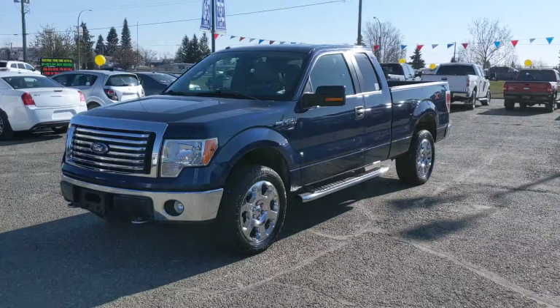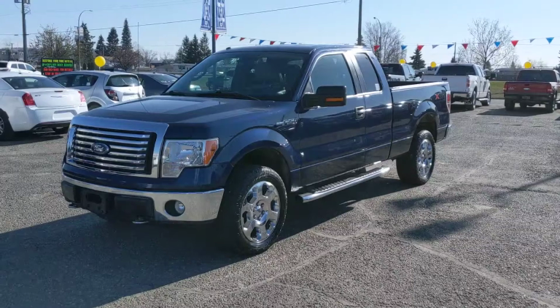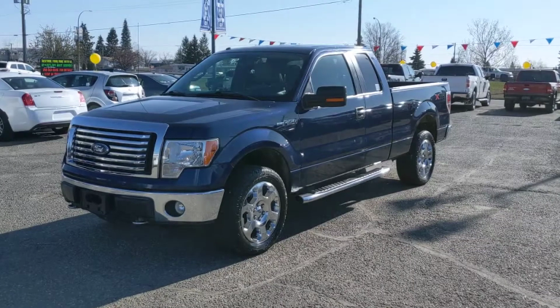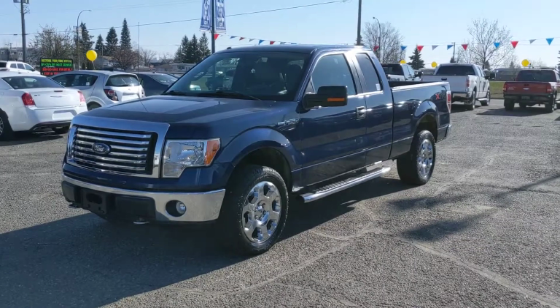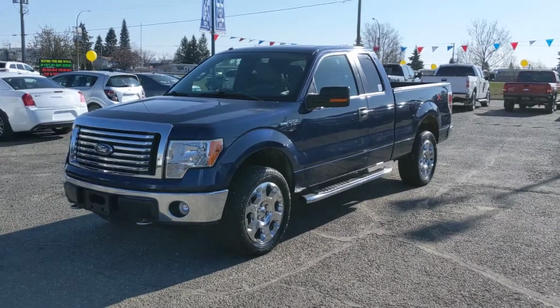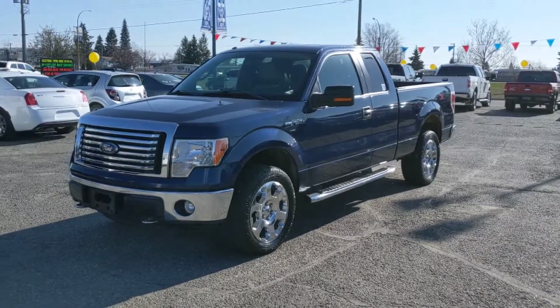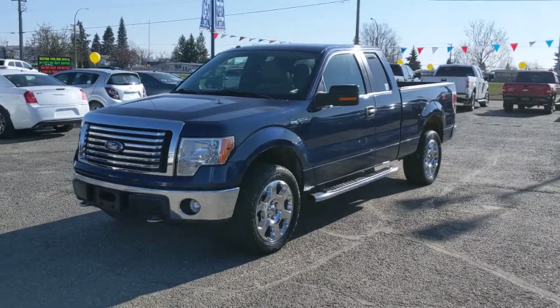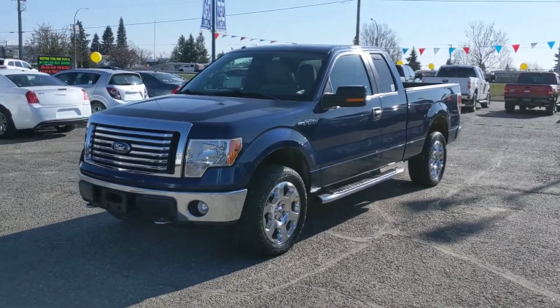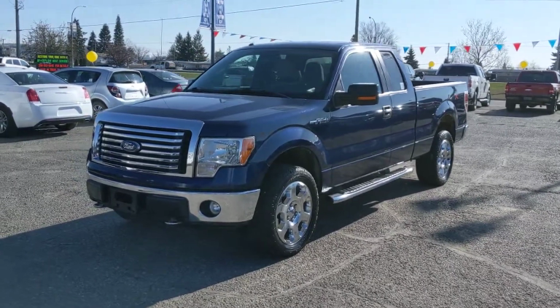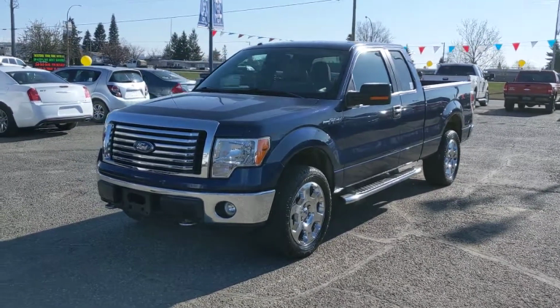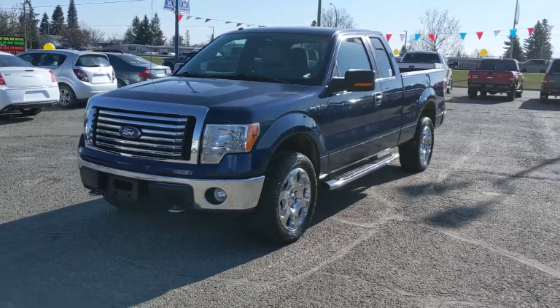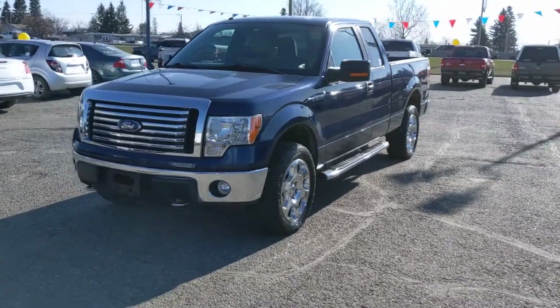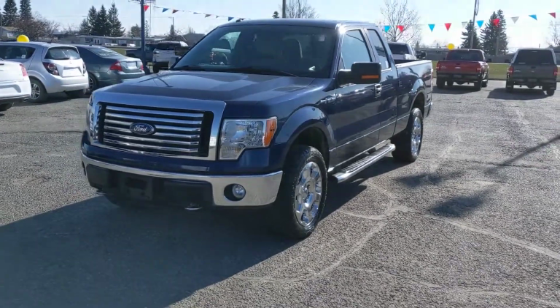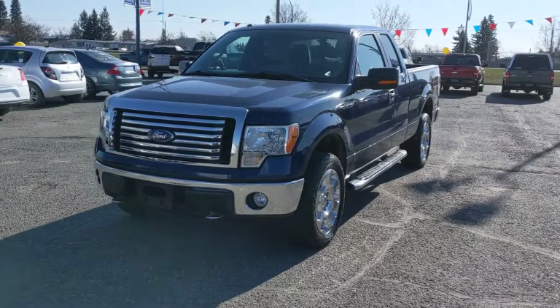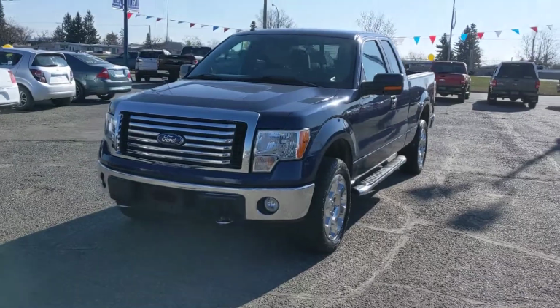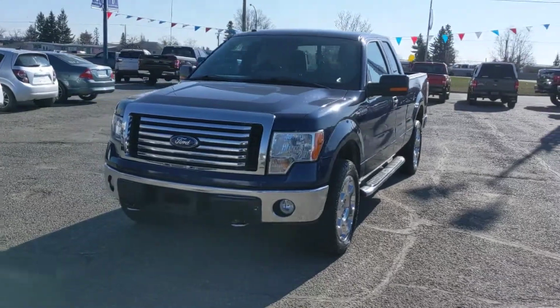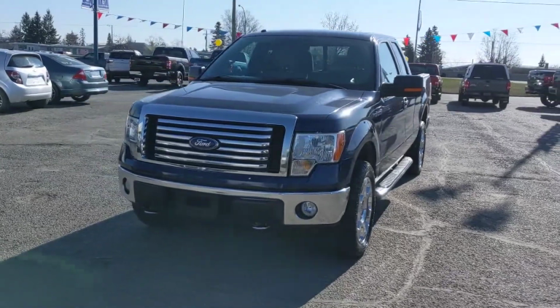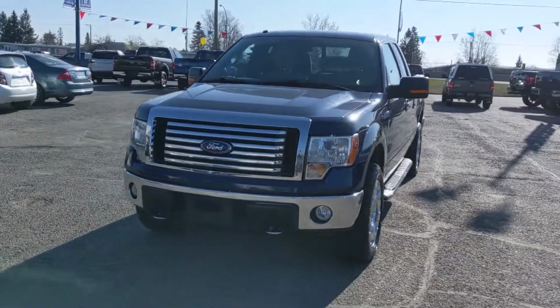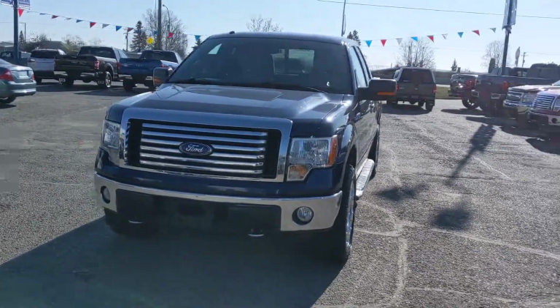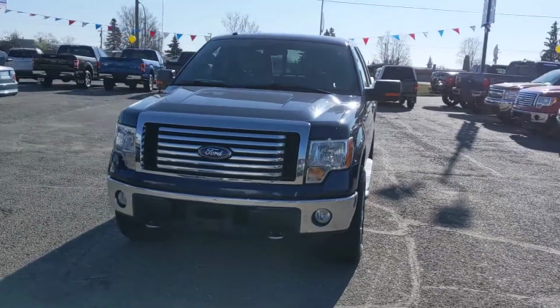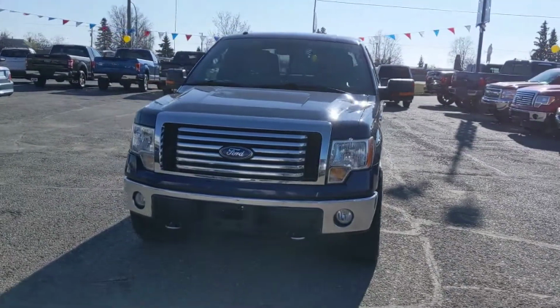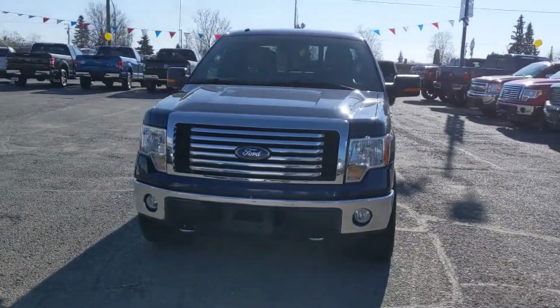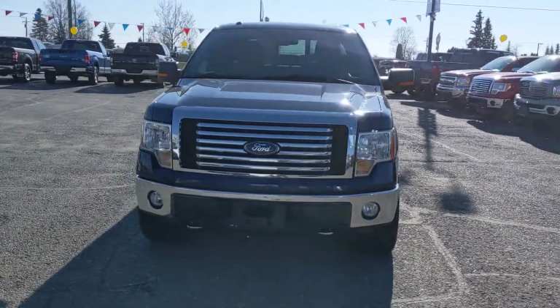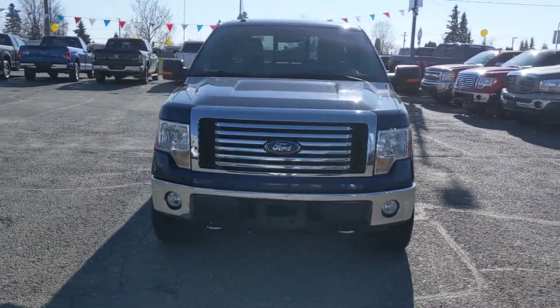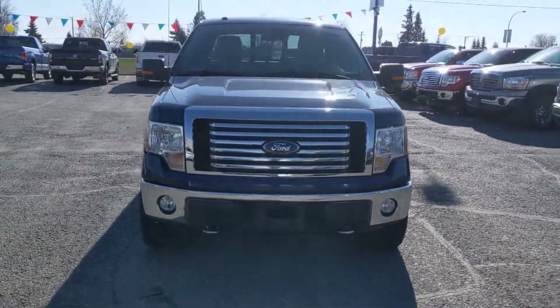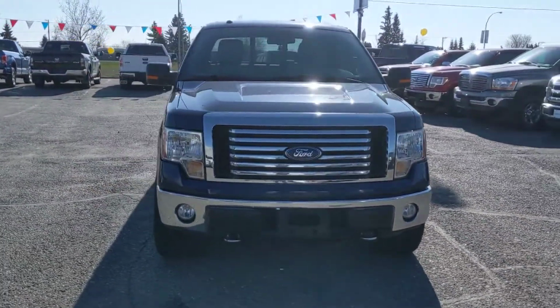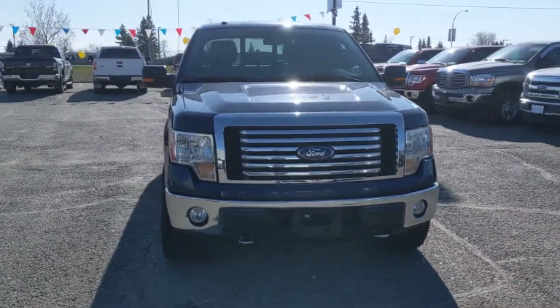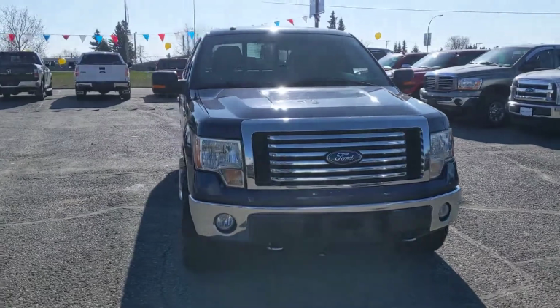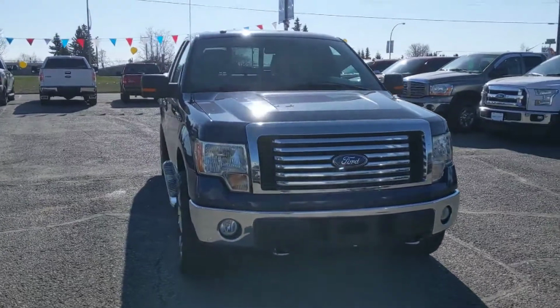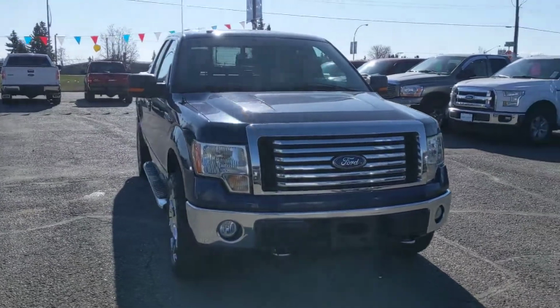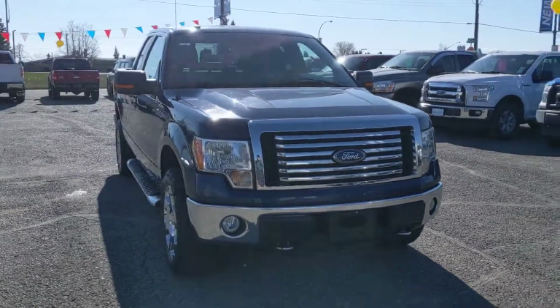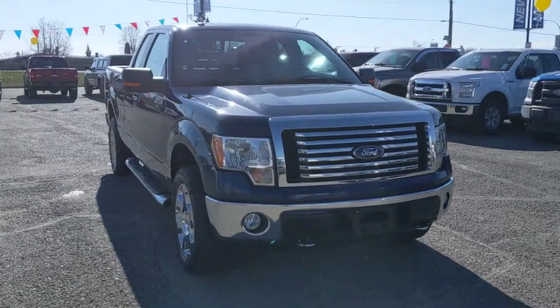Hello, this is Eric at the Prince George Ford Pre-owned Supercenter, and today we're taking a look at the 2010 Ford F-150 in an XLT trim, powered by a 5.4 liter V8 engine.